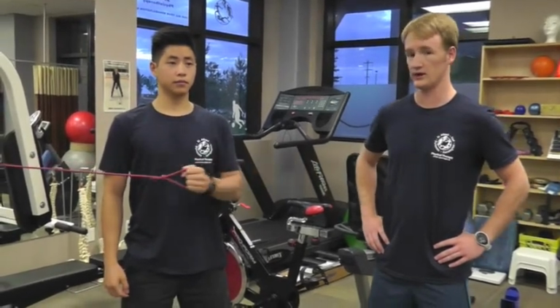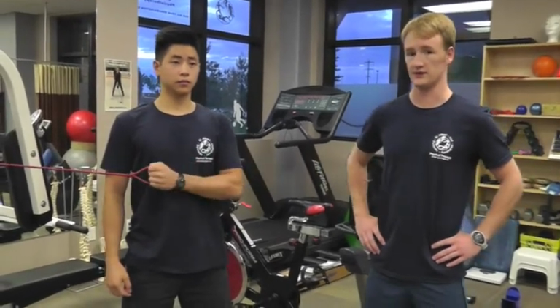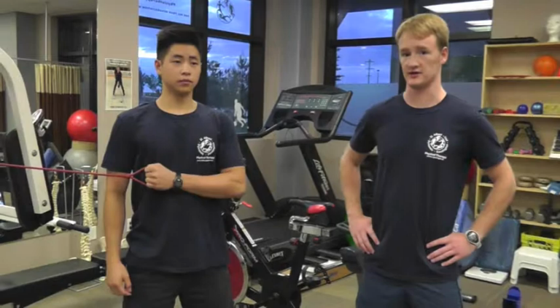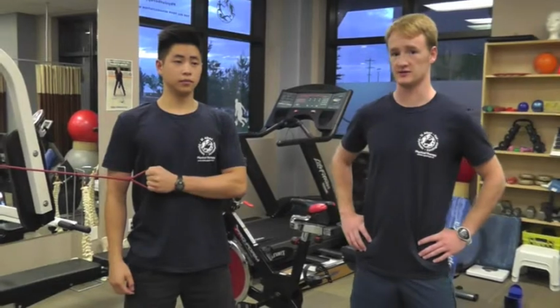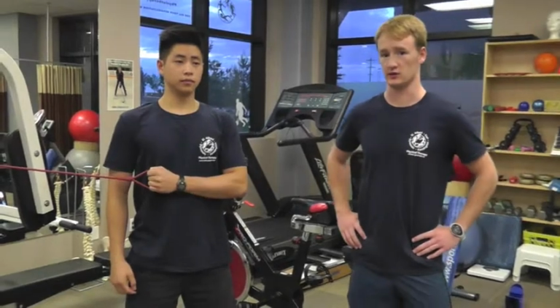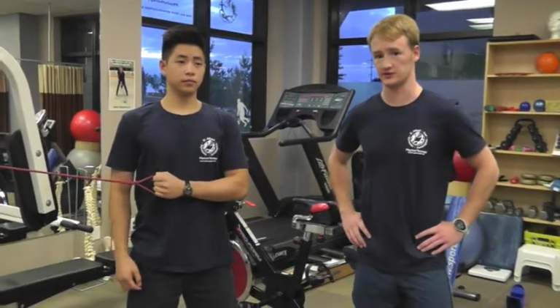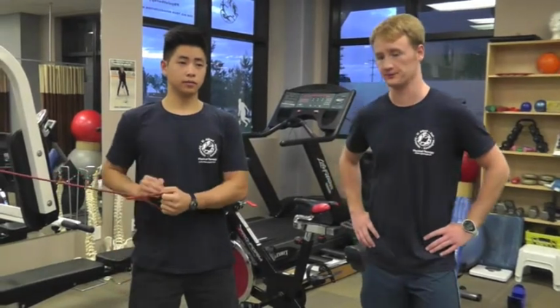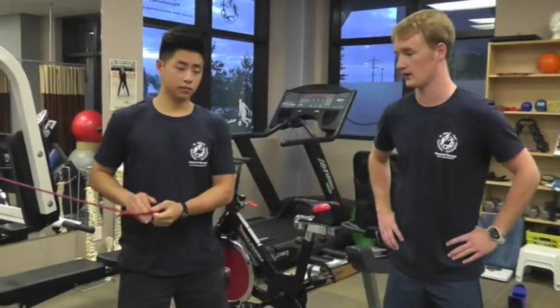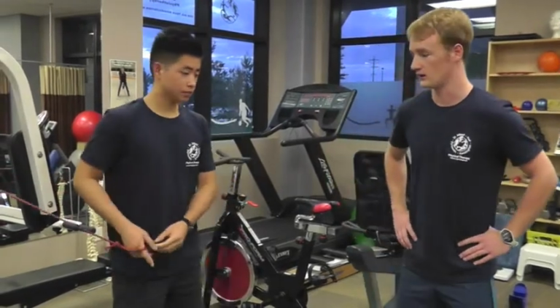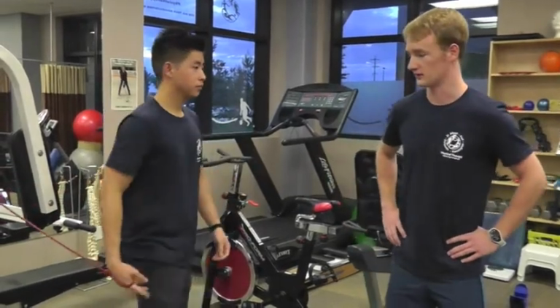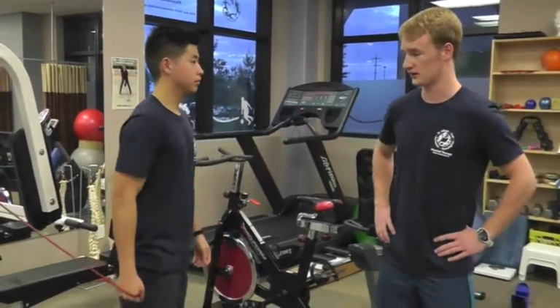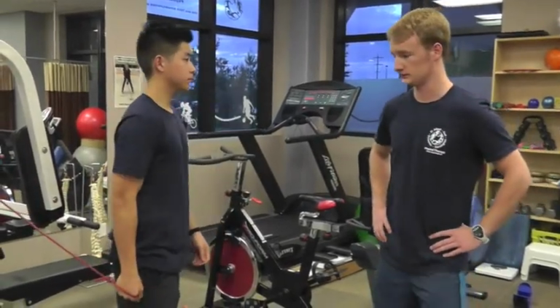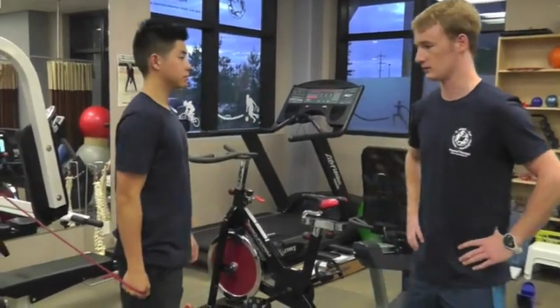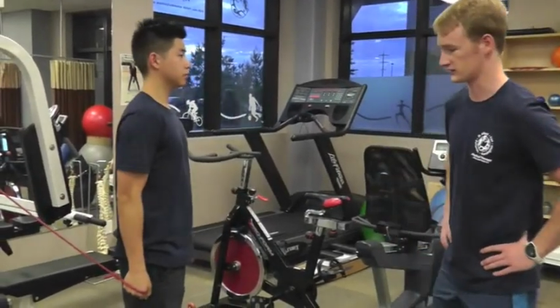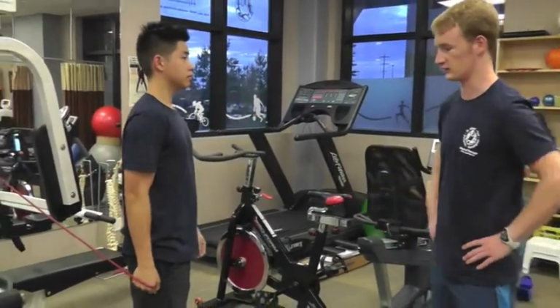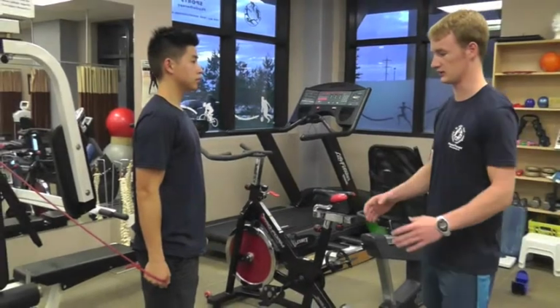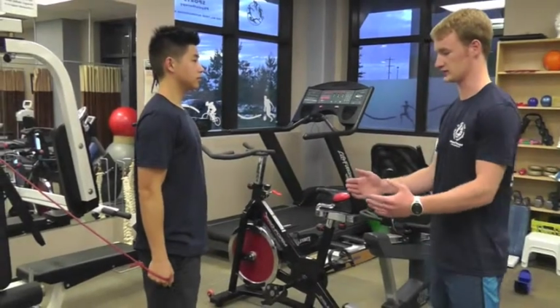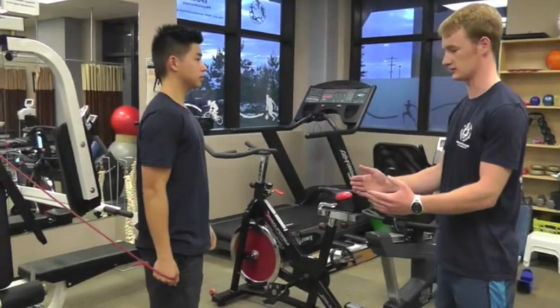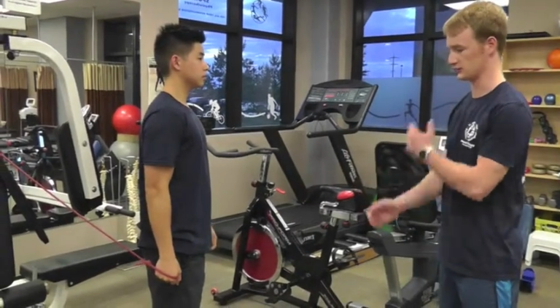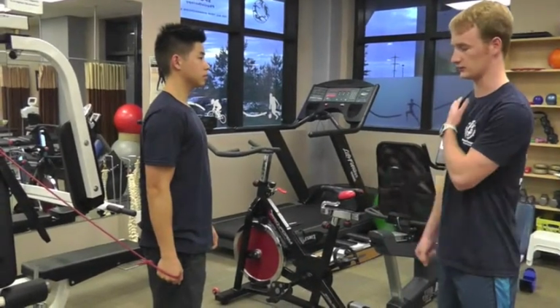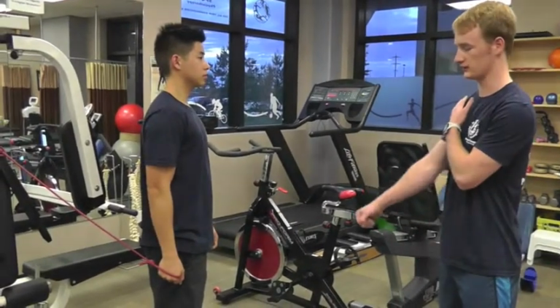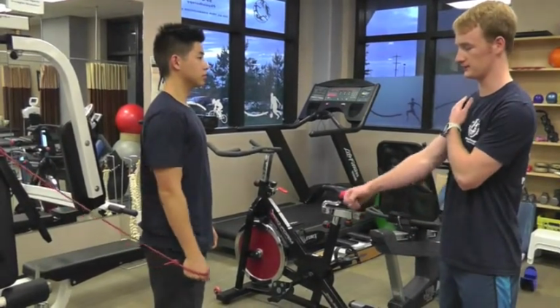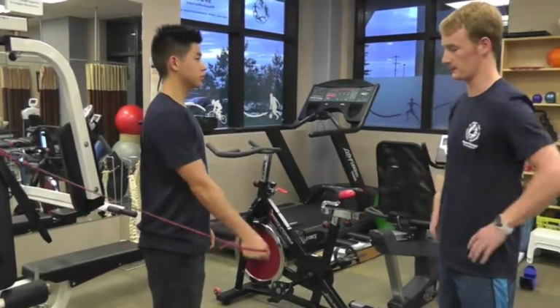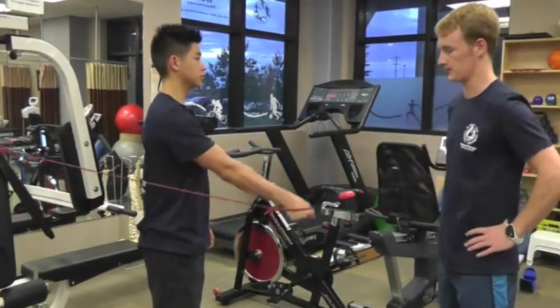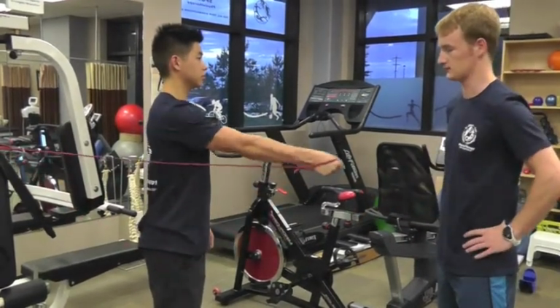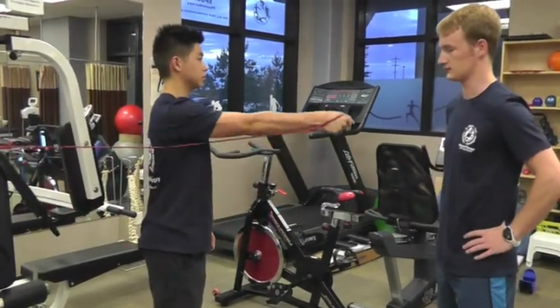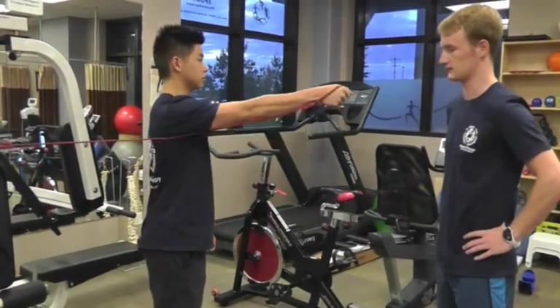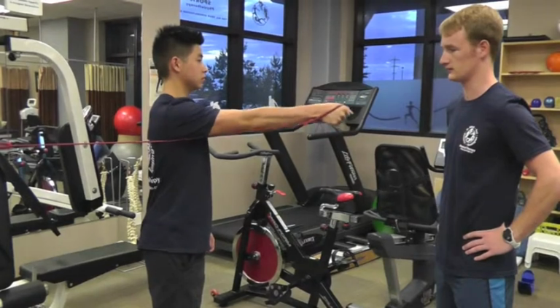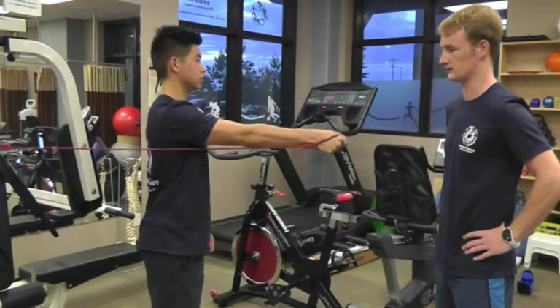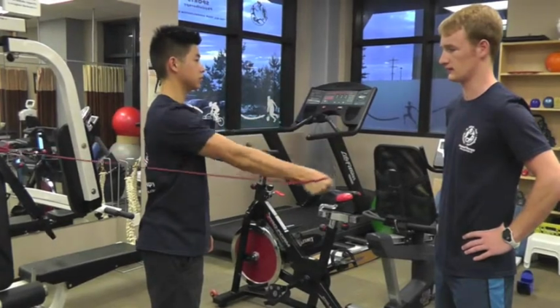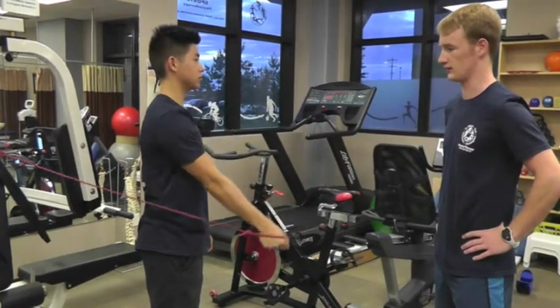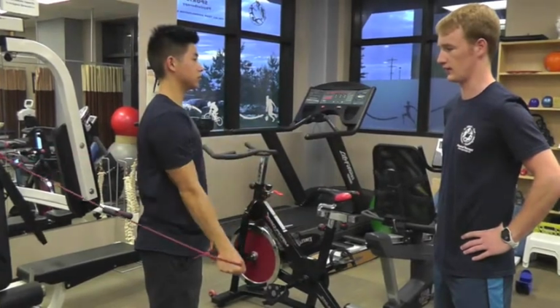The next exercise is forward flexion. With a very straight arm, we're focusing on bringing the arm forward and all the way back.